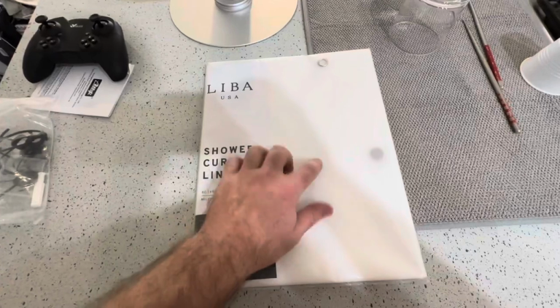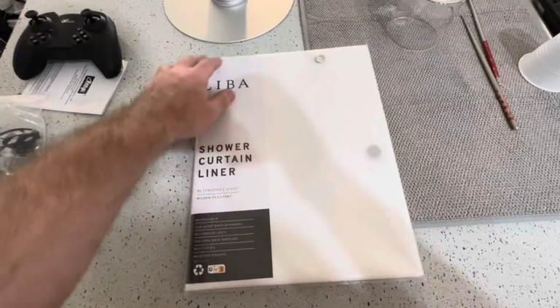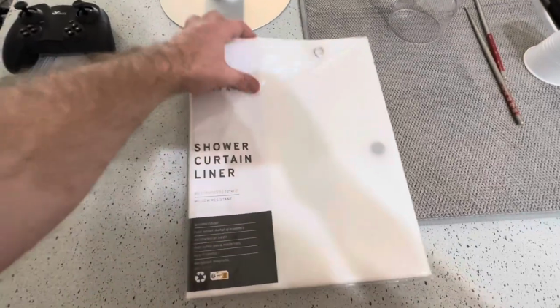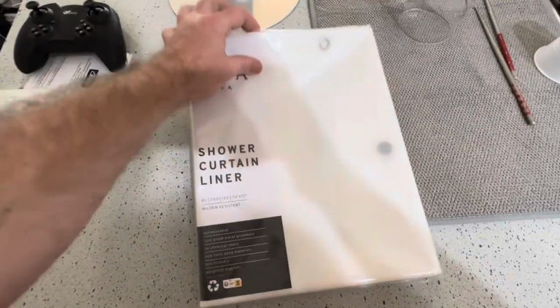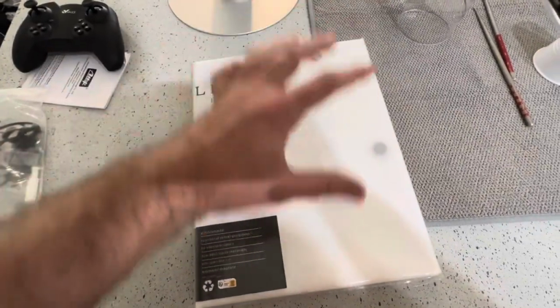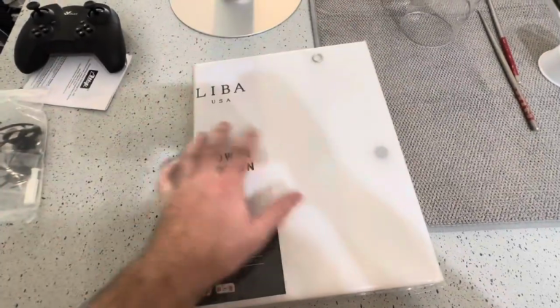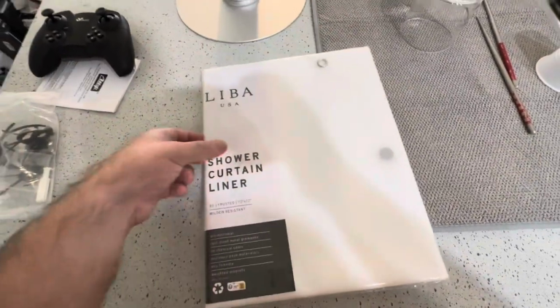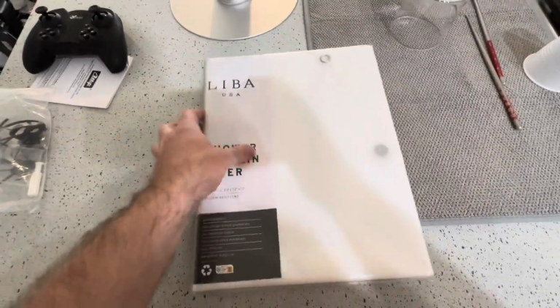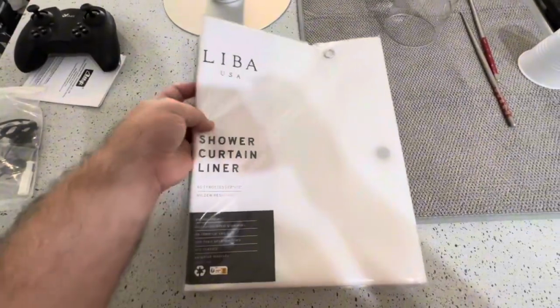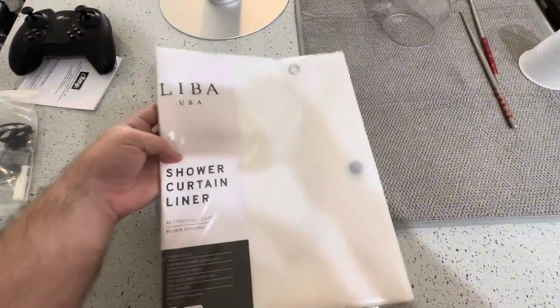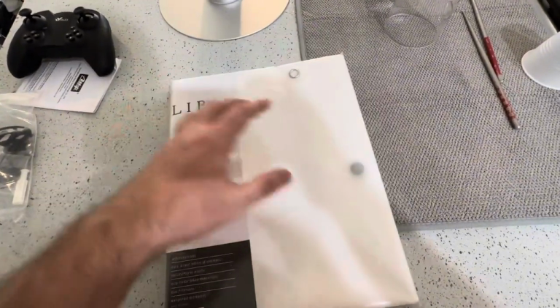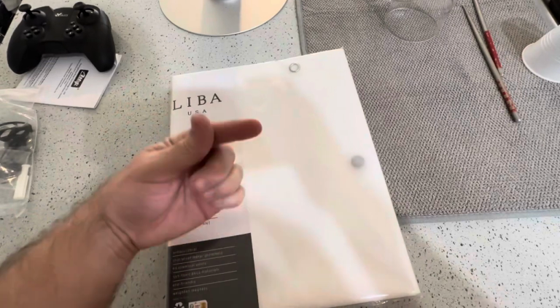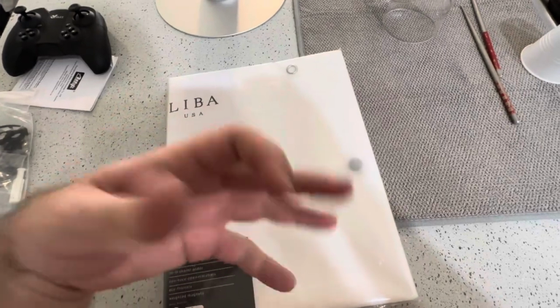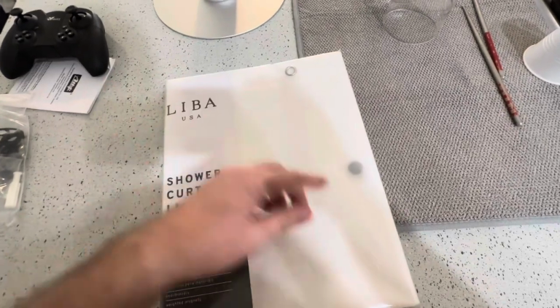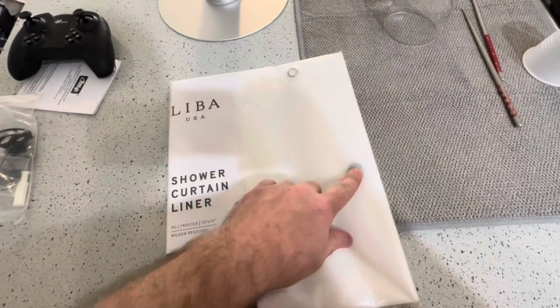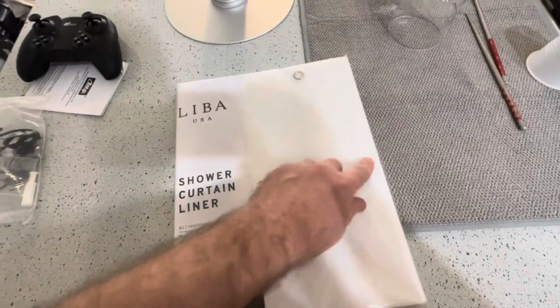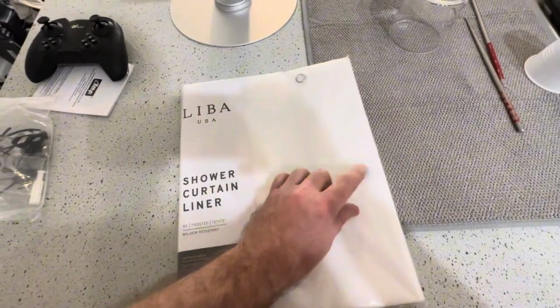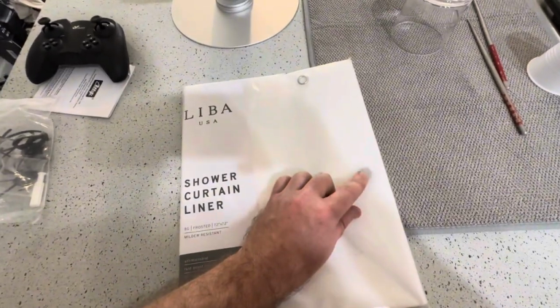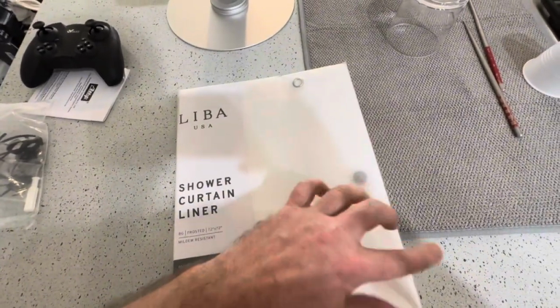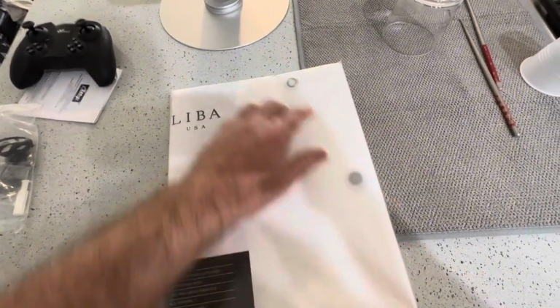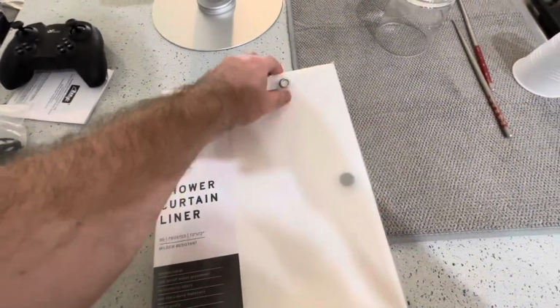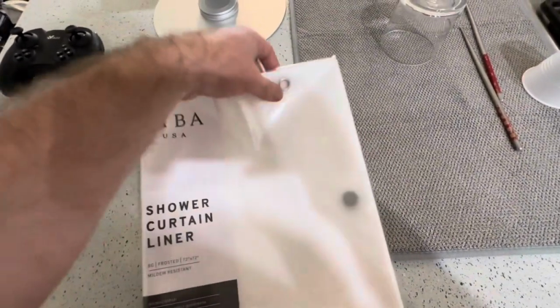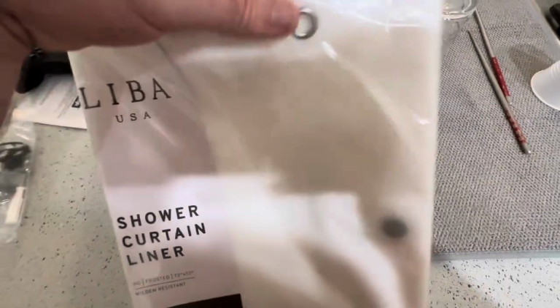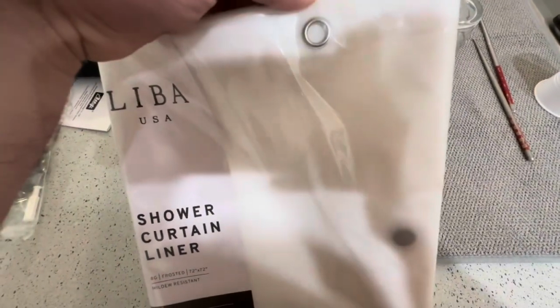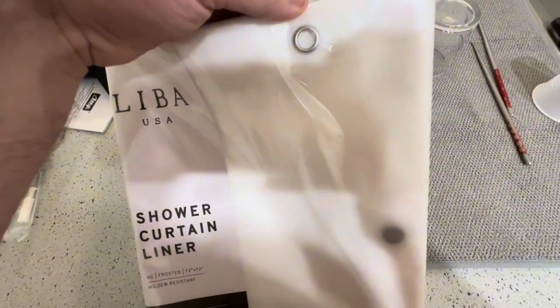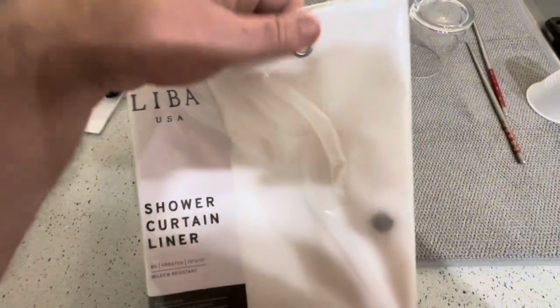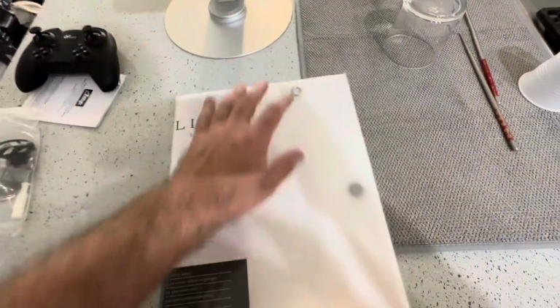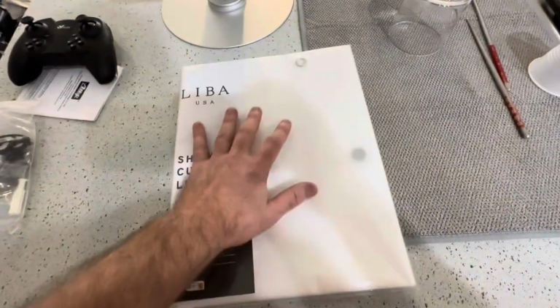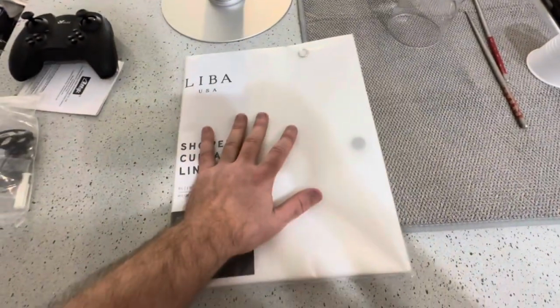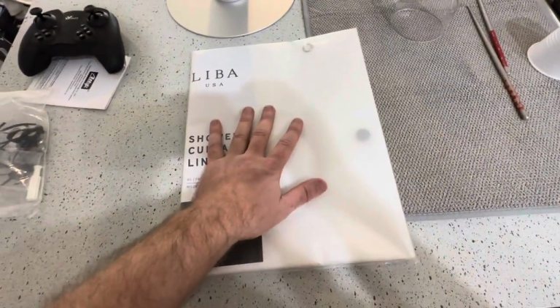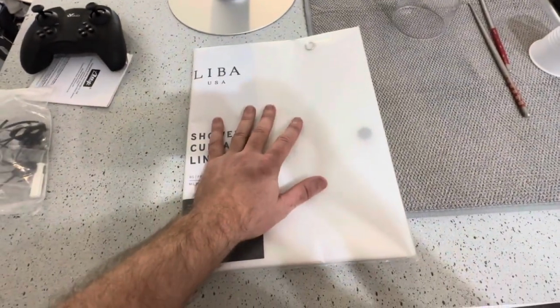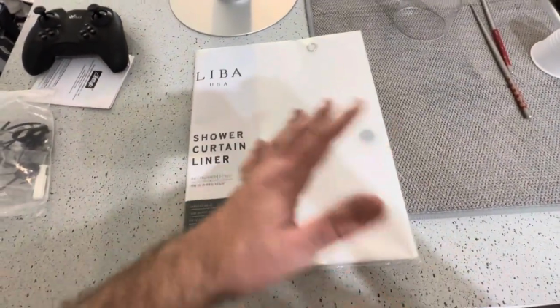We got this clear plastic shower curtain liner, and we're going to put this inside my bathroom. We have some magnets here, which is going to be good for sticking to the side, and we have these eyelets here. Let's go ahead and get this unpackaged and check it out.